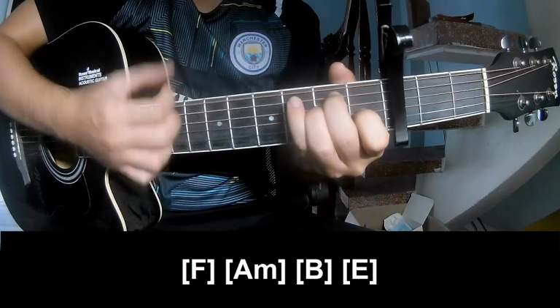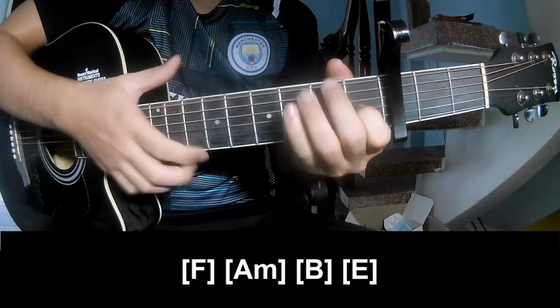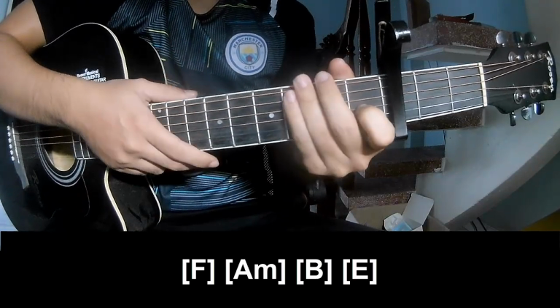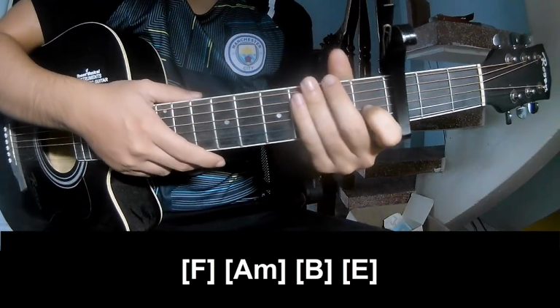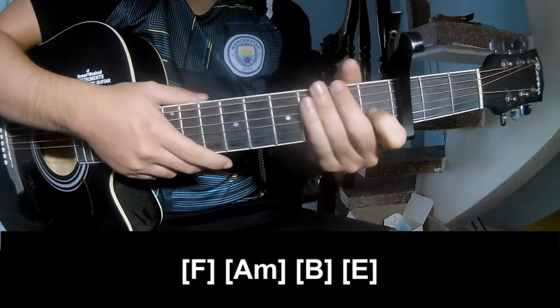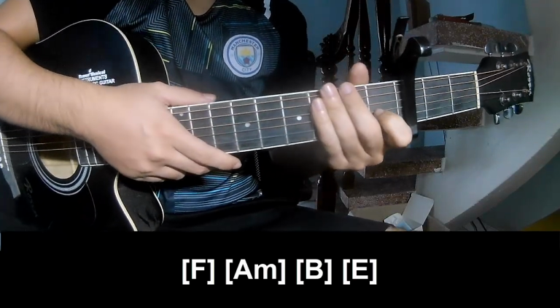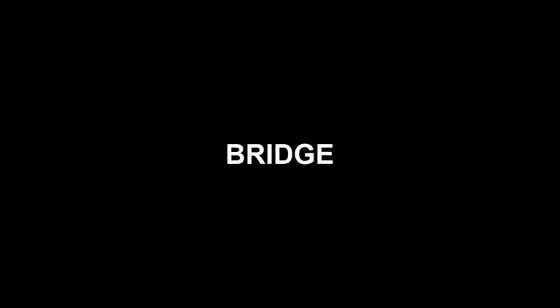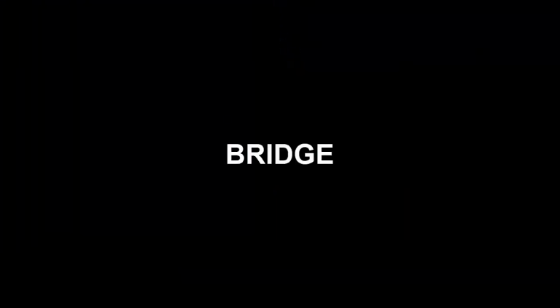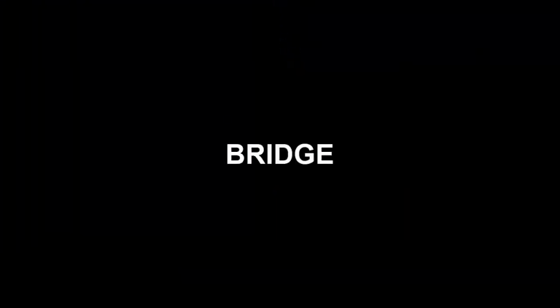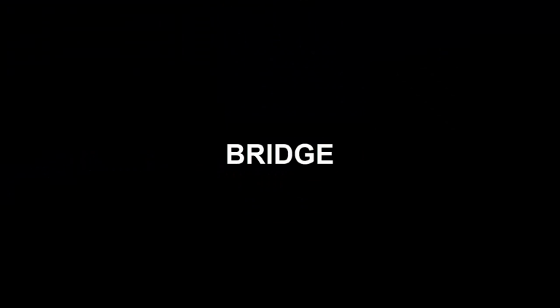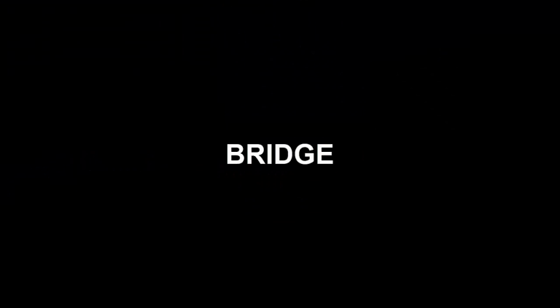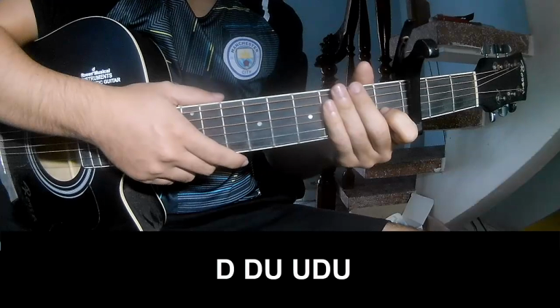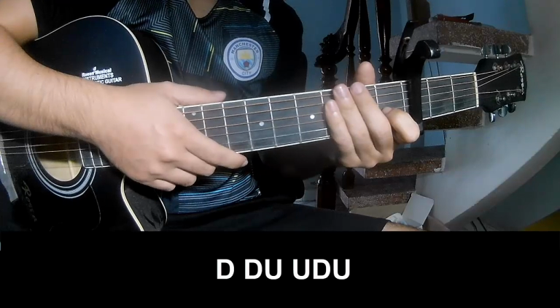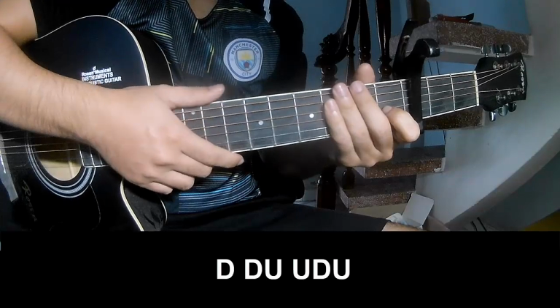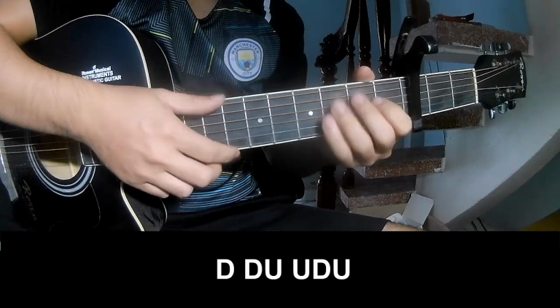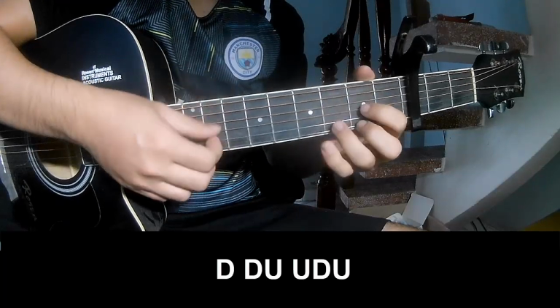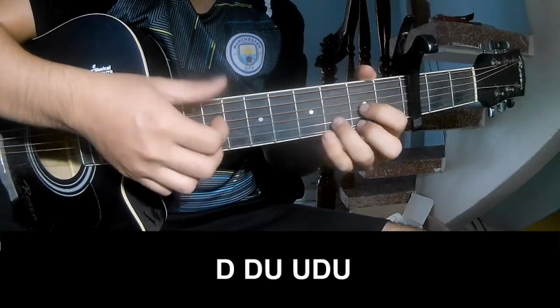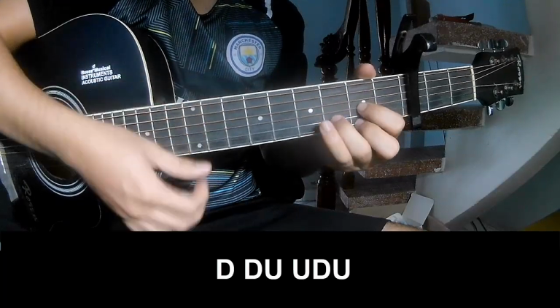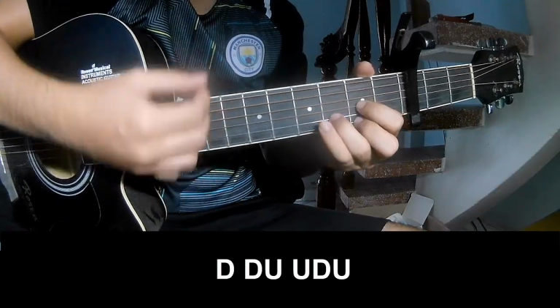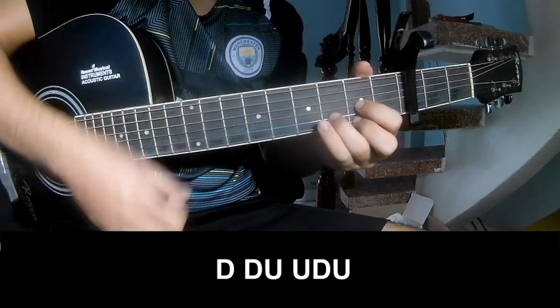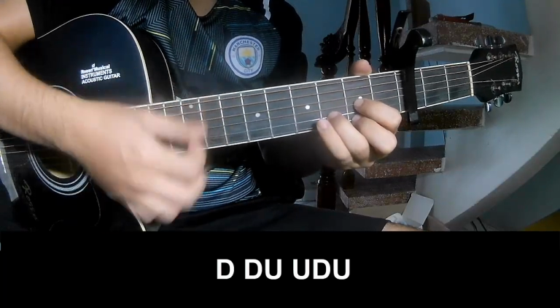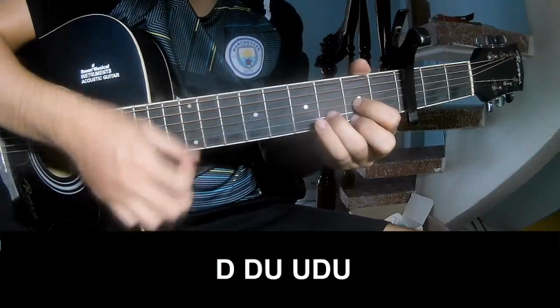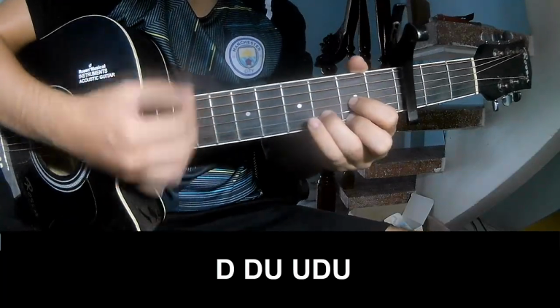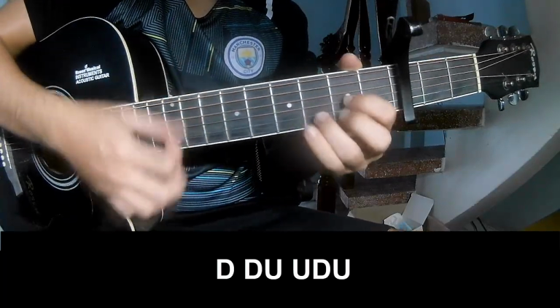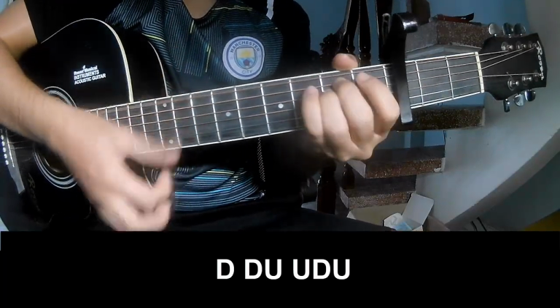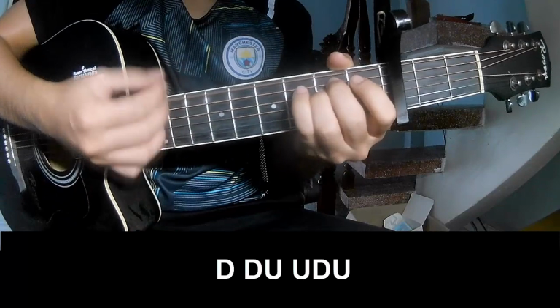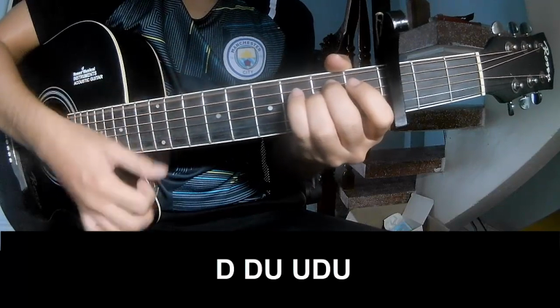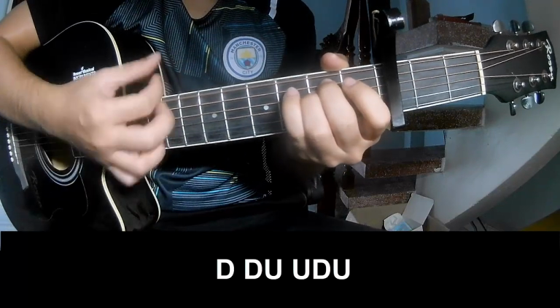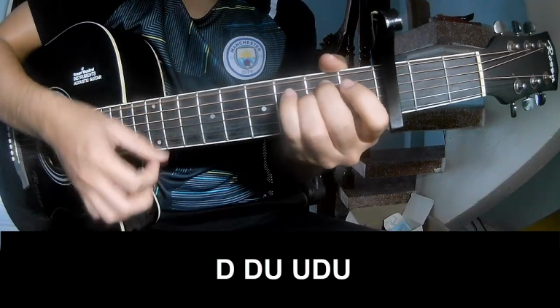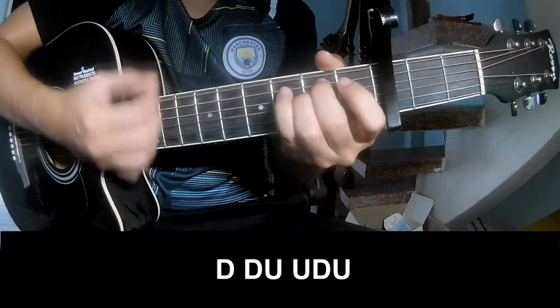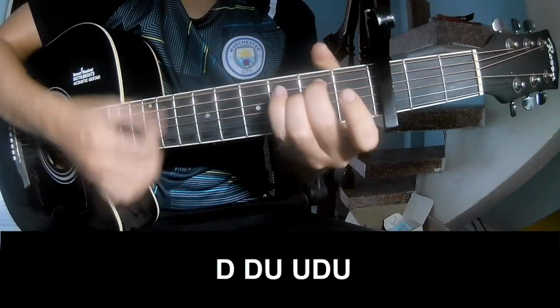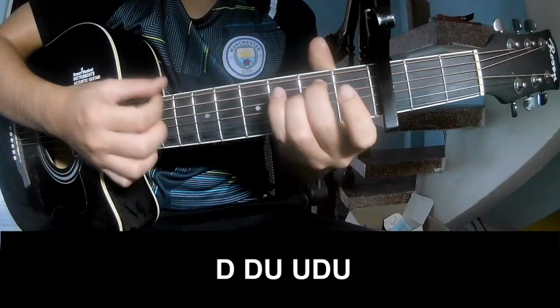As they say, strumming is the same way for track. To surprise you play: tau, tau, up, up, tau, up, tau, tau, up, tau, up, tau, up.